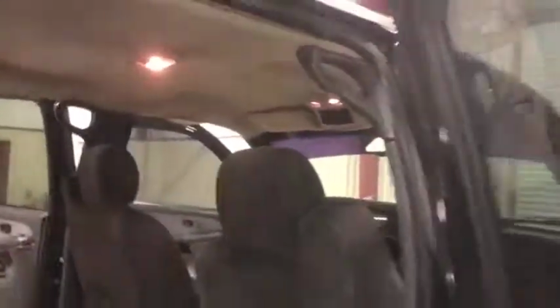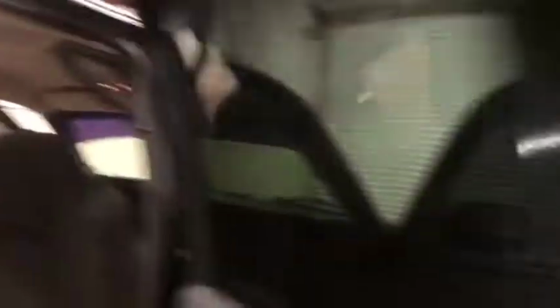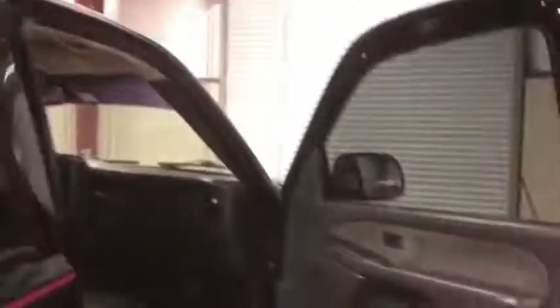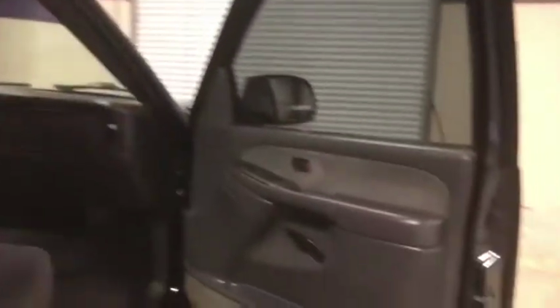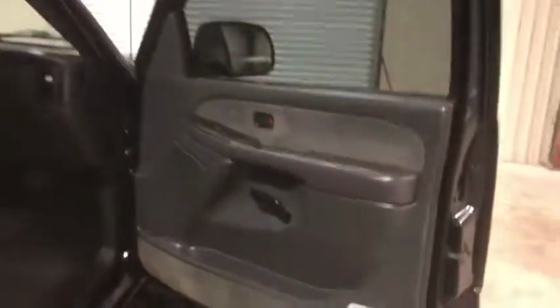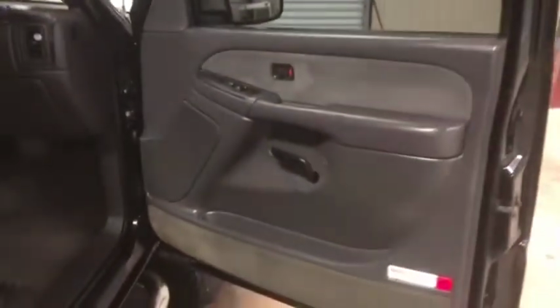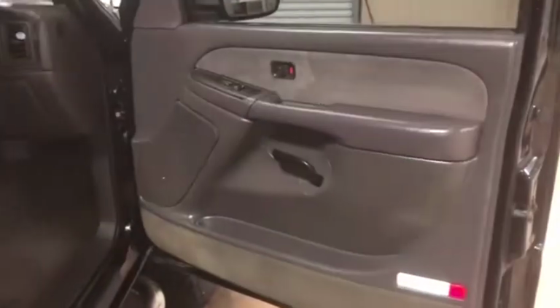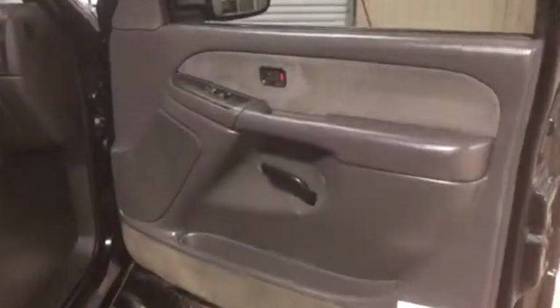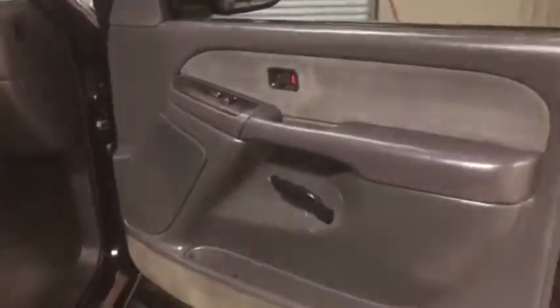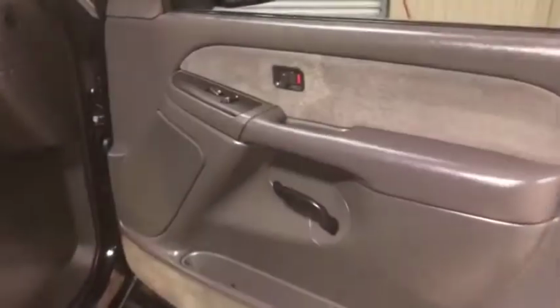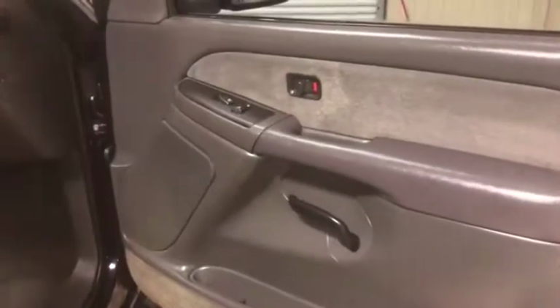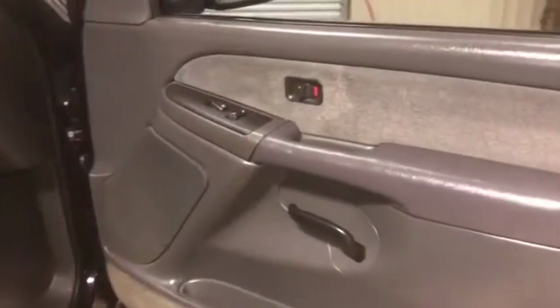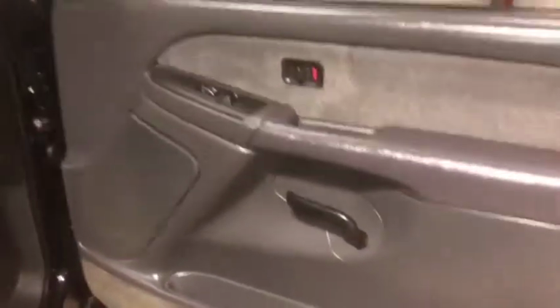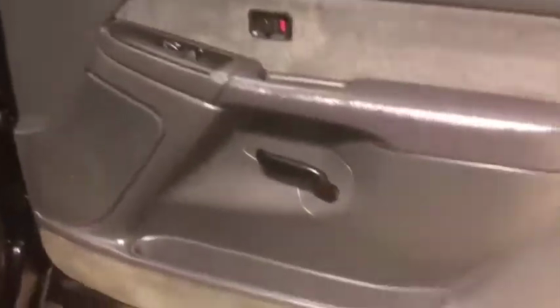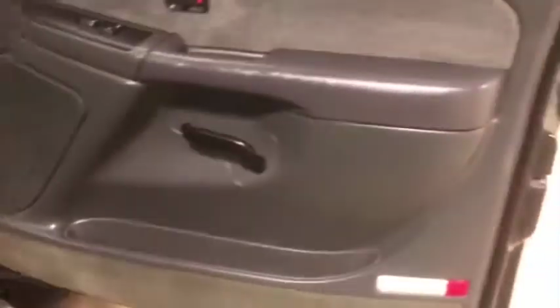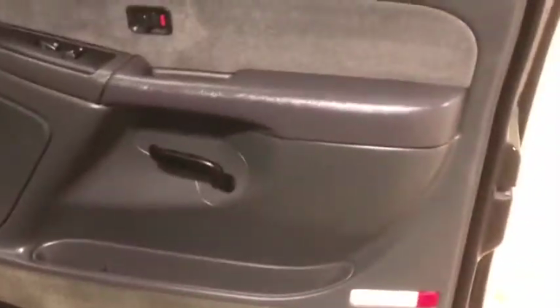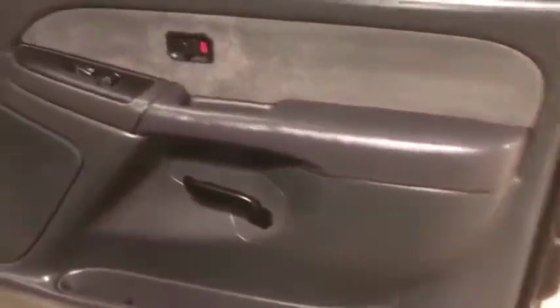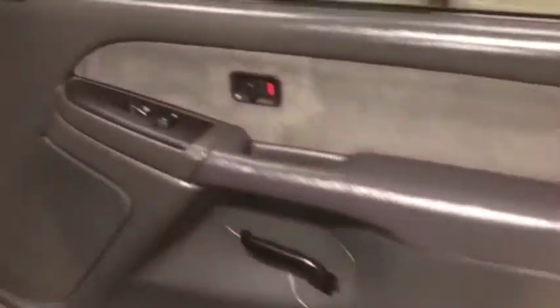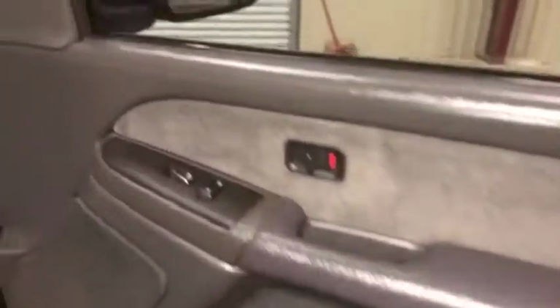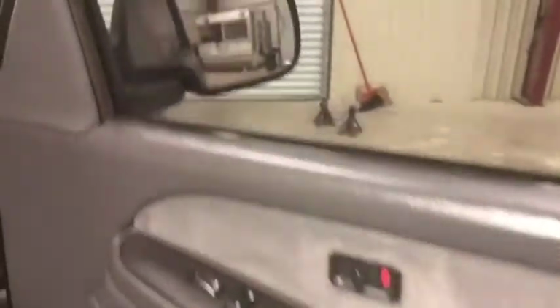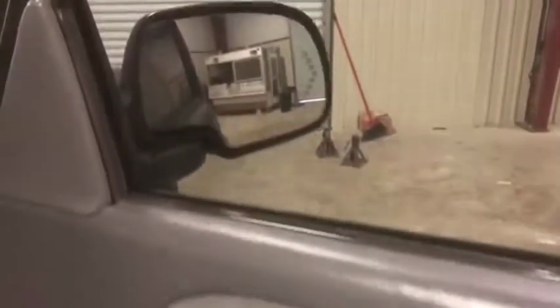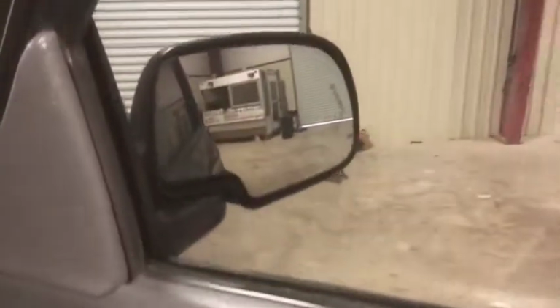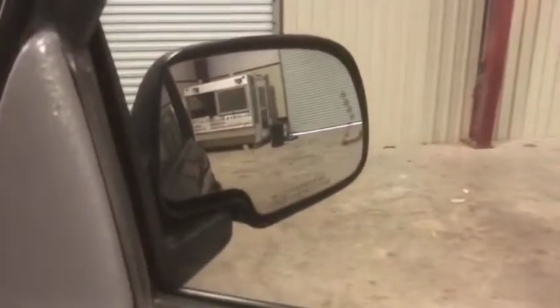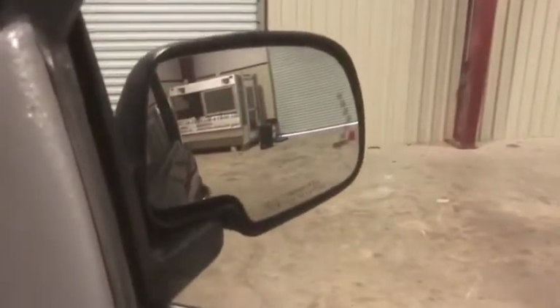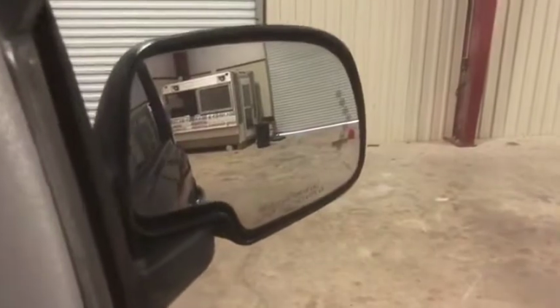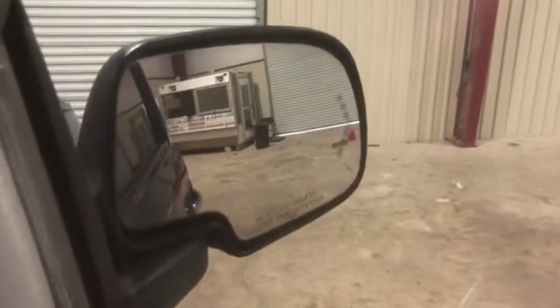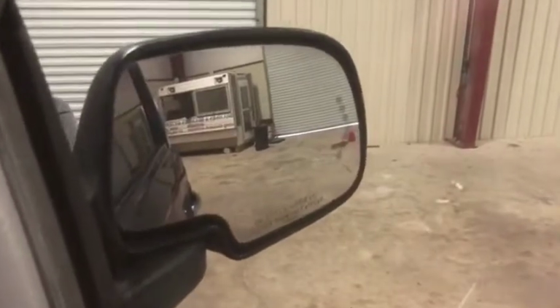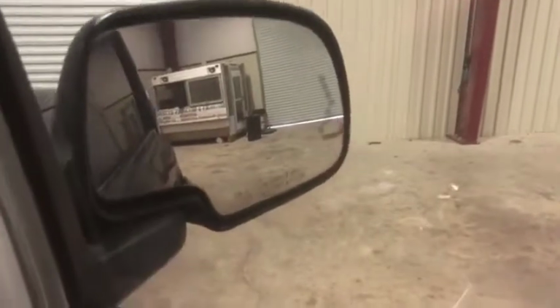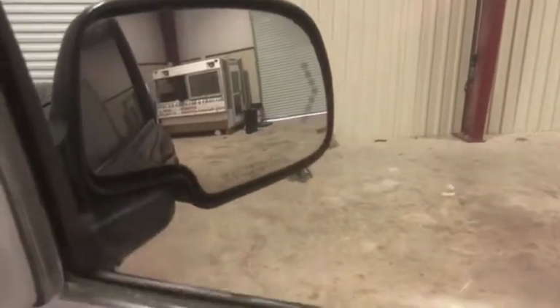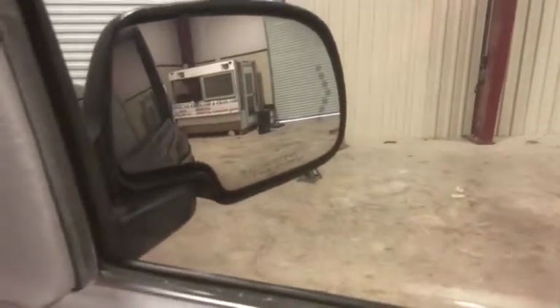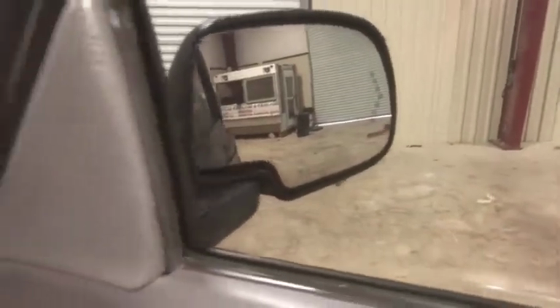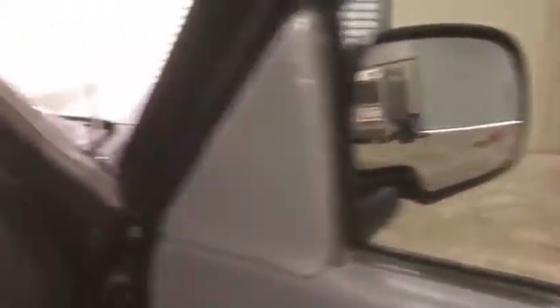We're going to hop up here to your front passenger door panel. Again, it has the electric window and lock control. The door panel itself sits in good shape. There's your side view mirror — not cracked or broken. It does have the side arrow marker there.